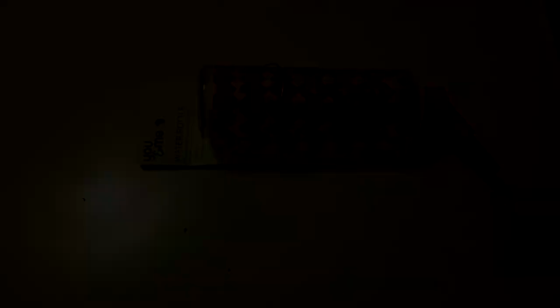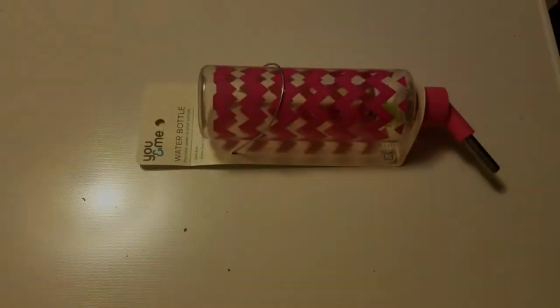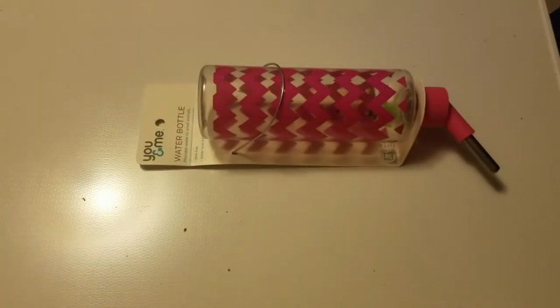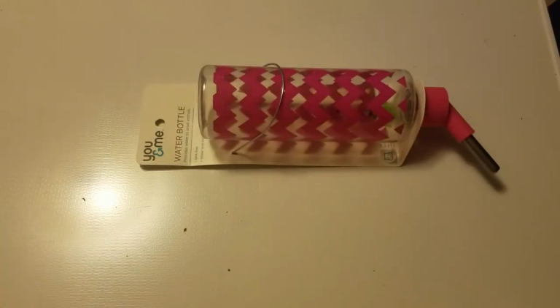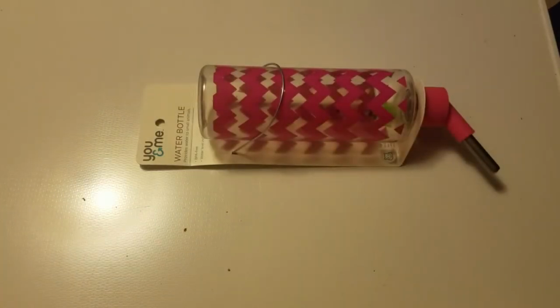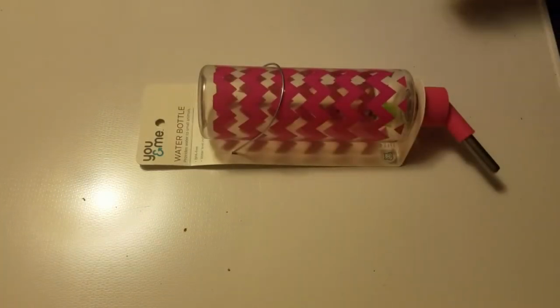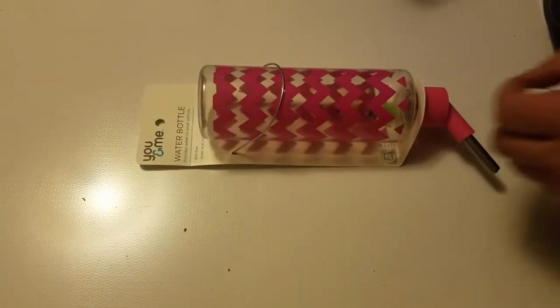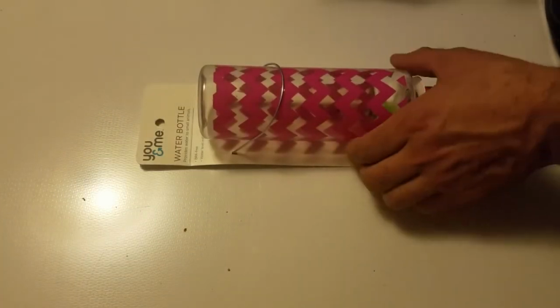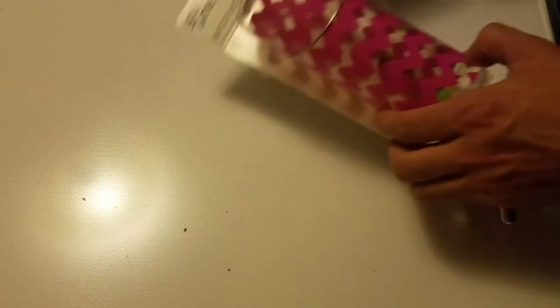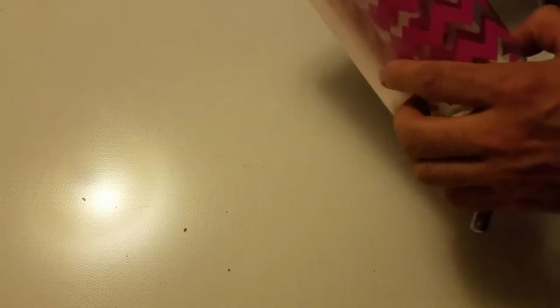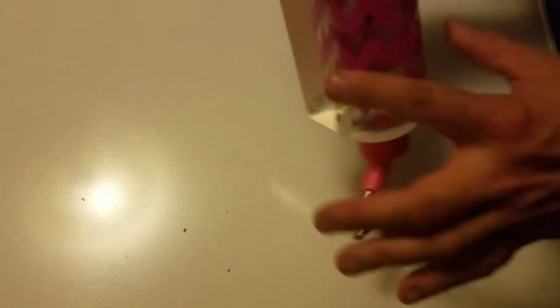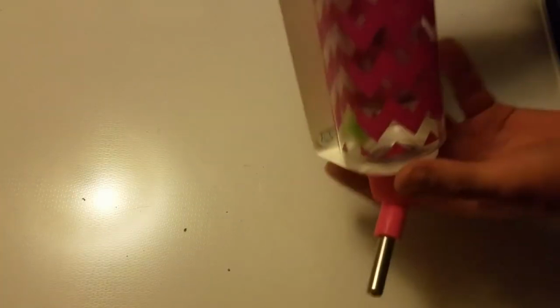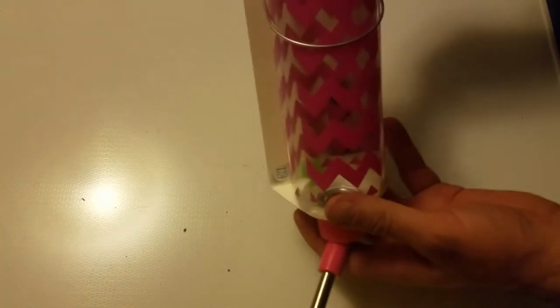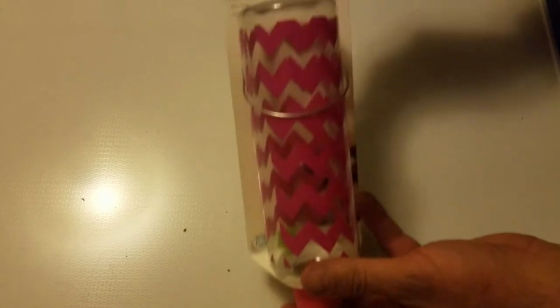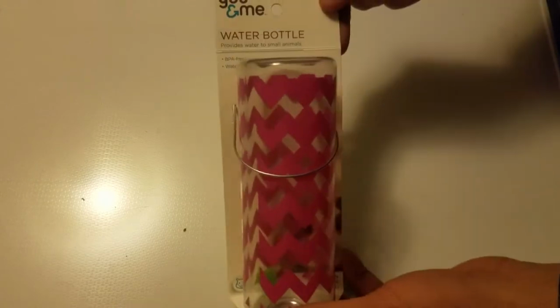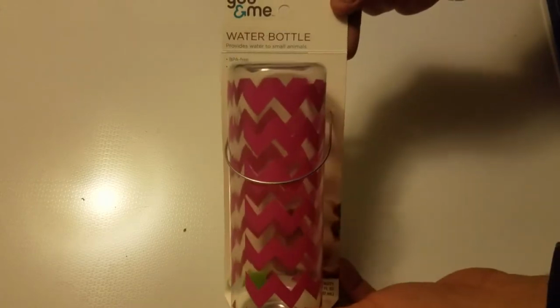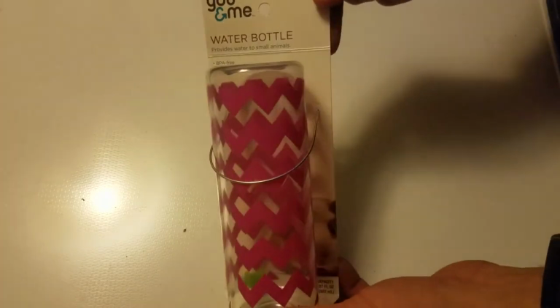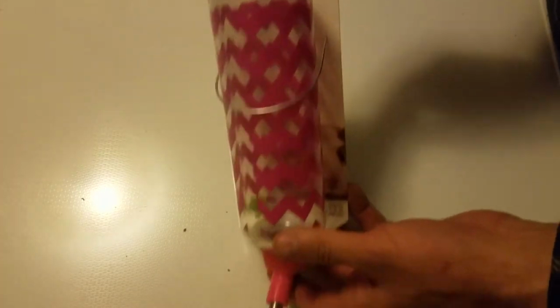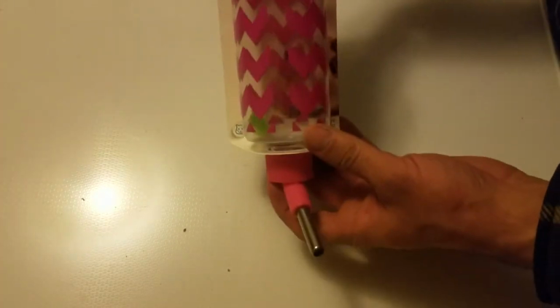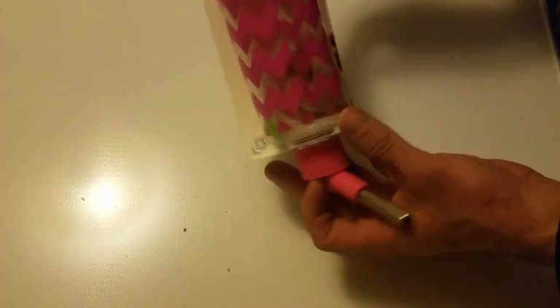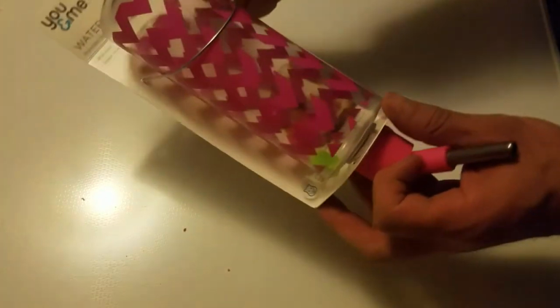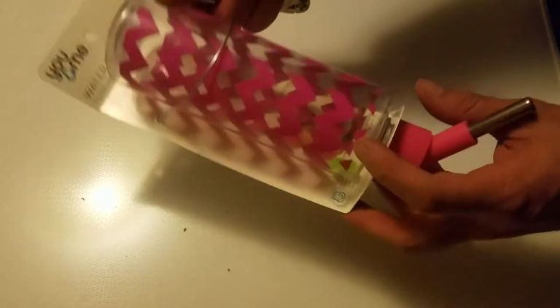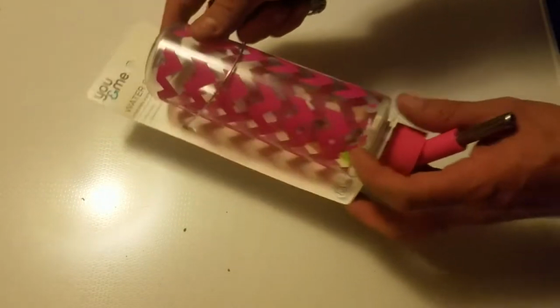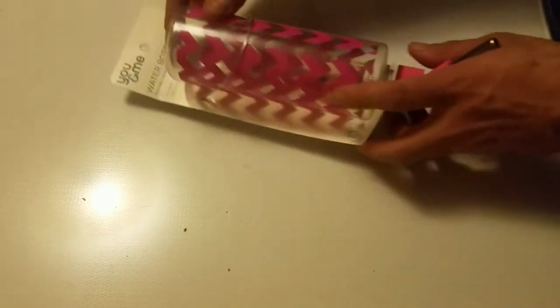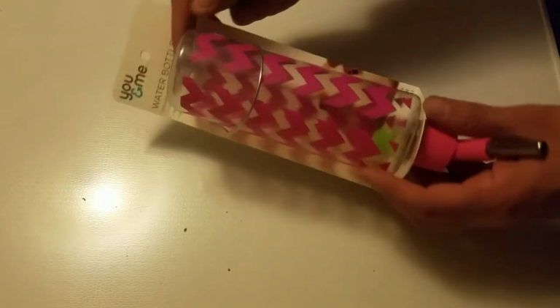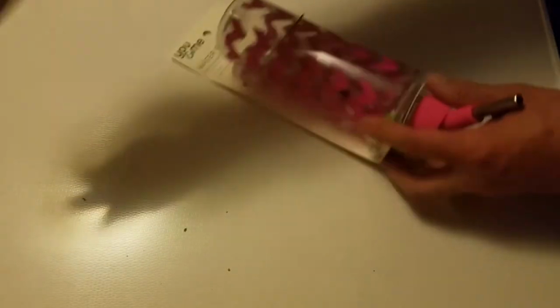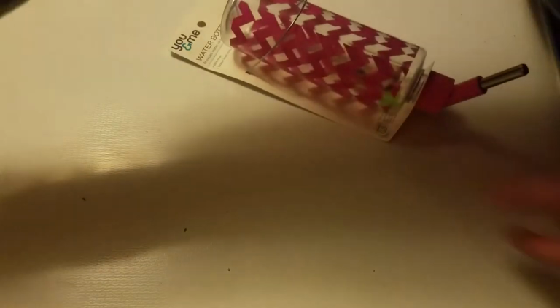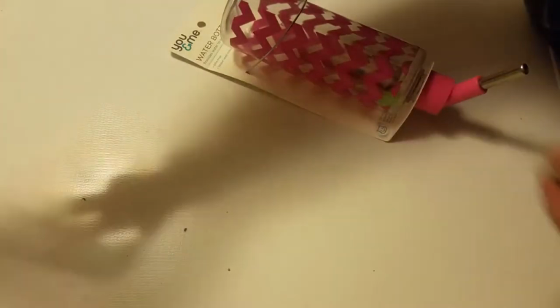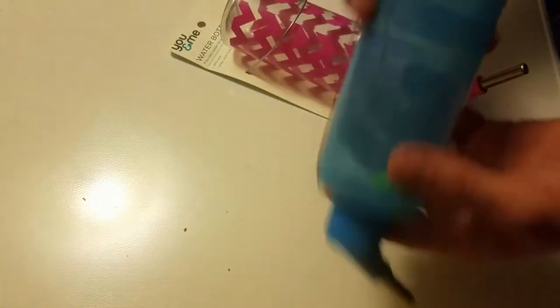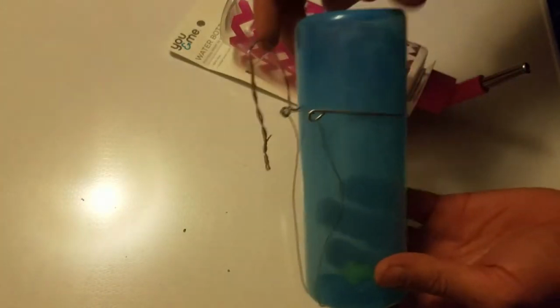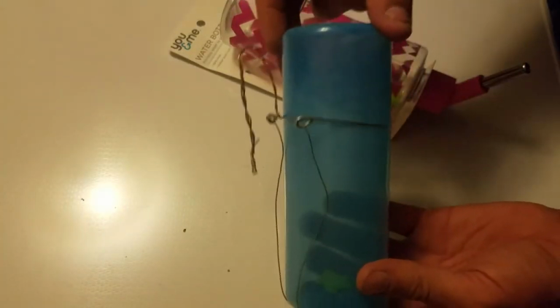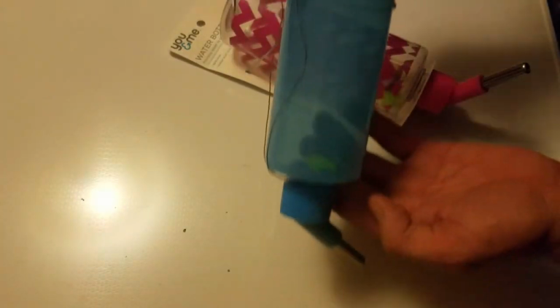Hey everybody, Animal Man here. Today I'm going to teach you a technique that I've been doing just now on how to take a water bottle for small animals like this and make your own wire harness, and it'll end up looking just like this.